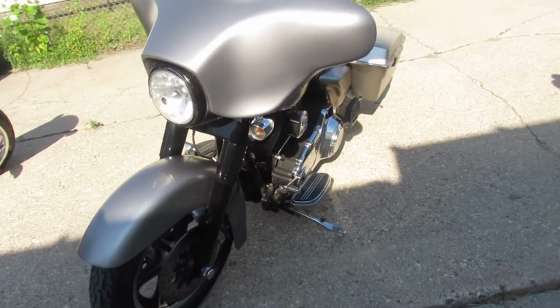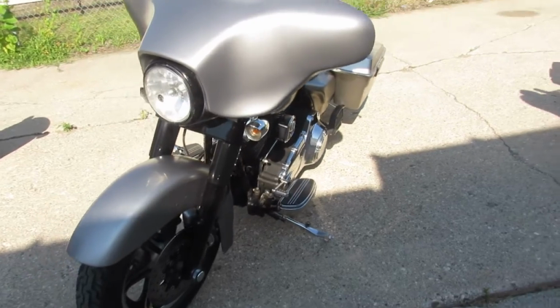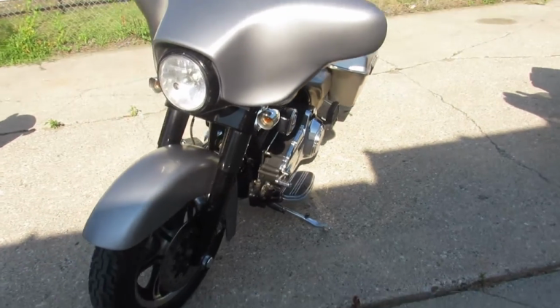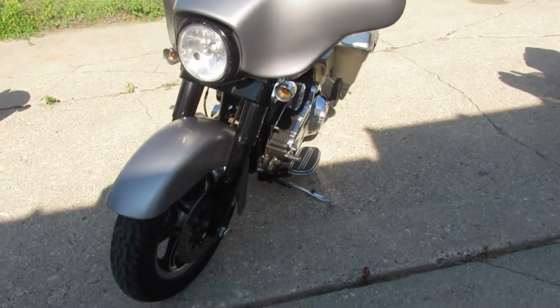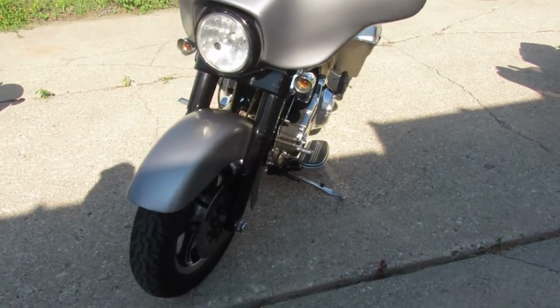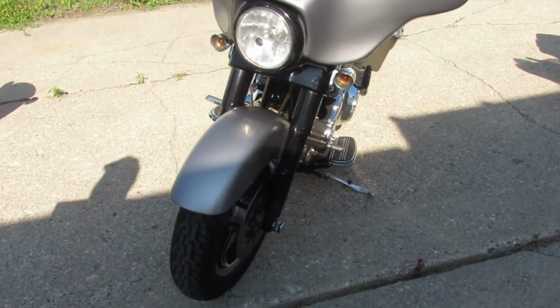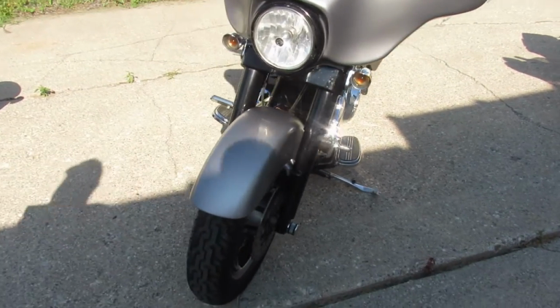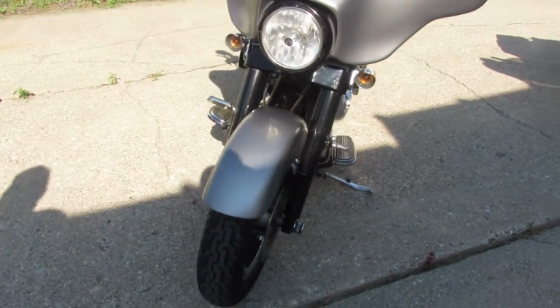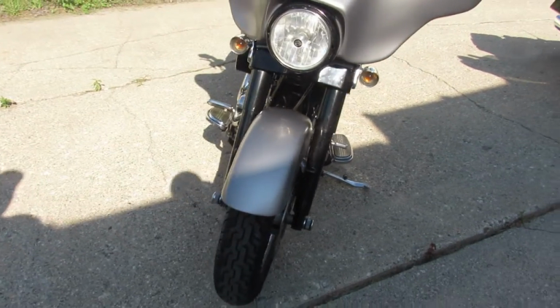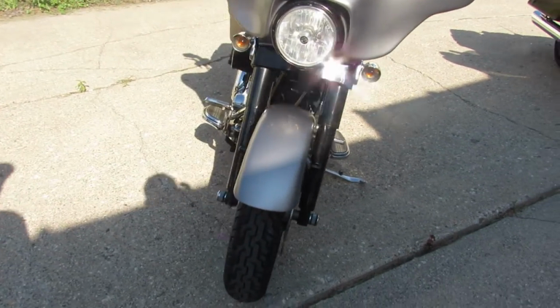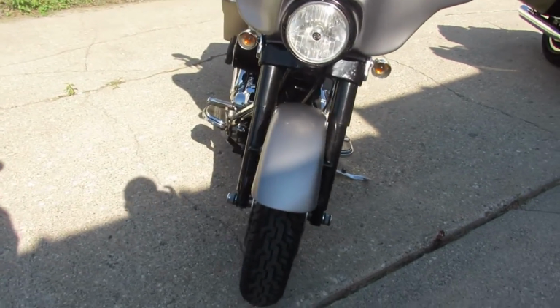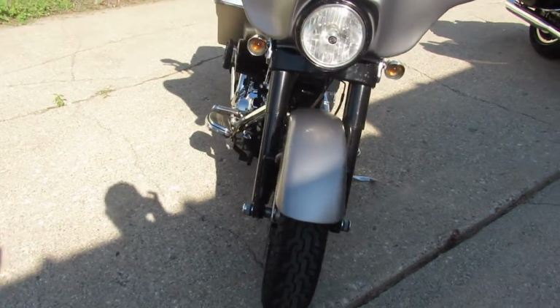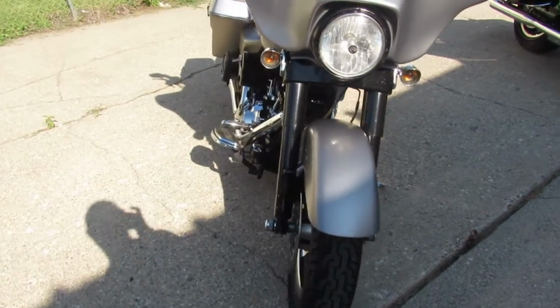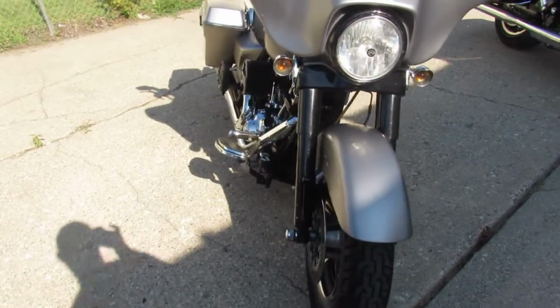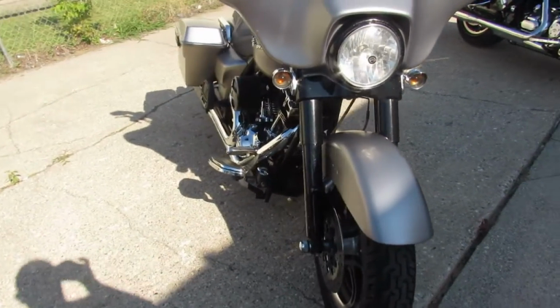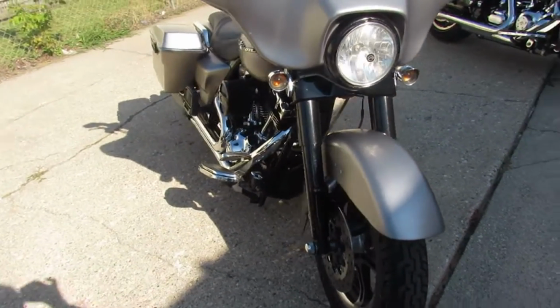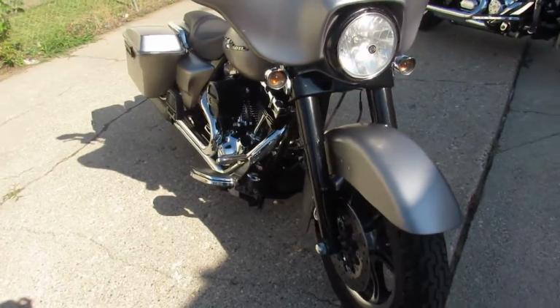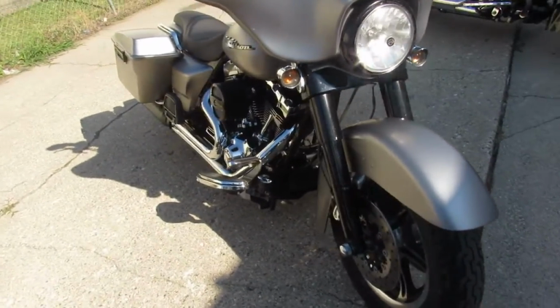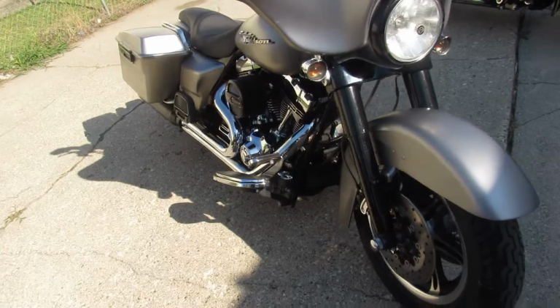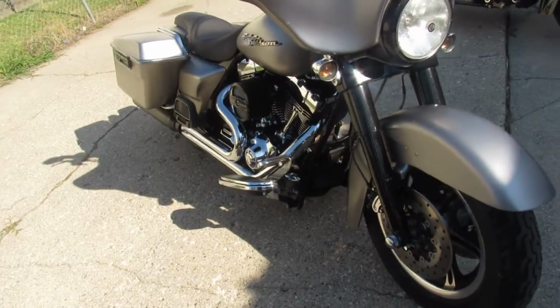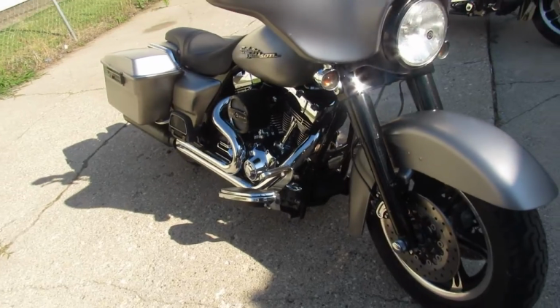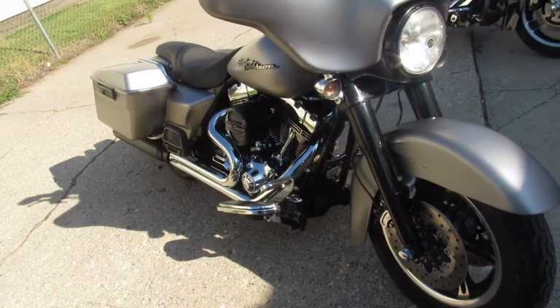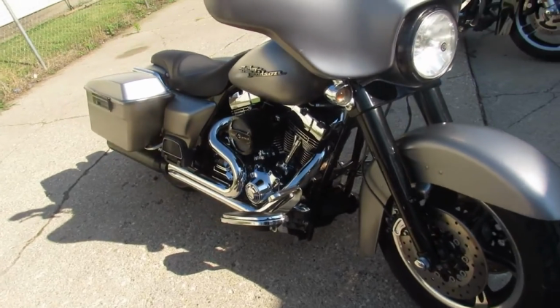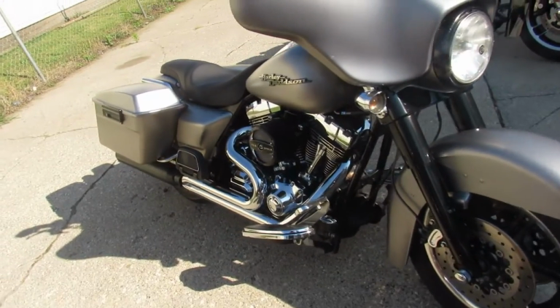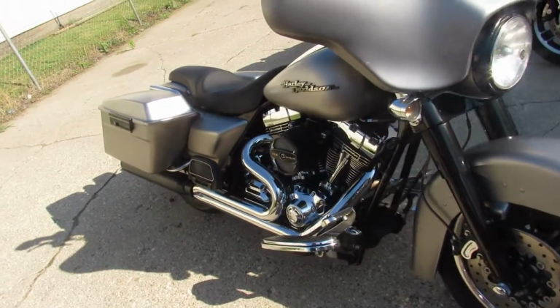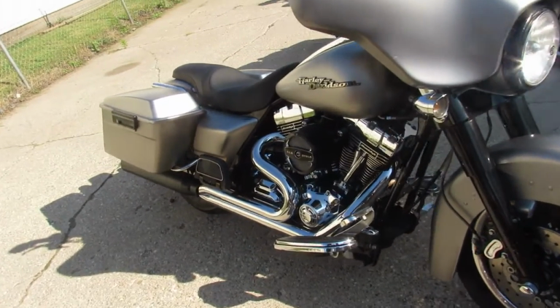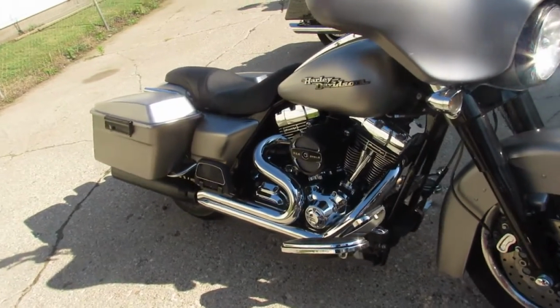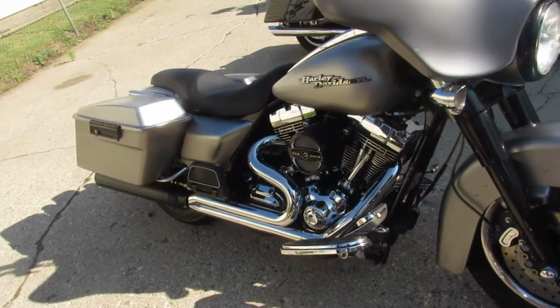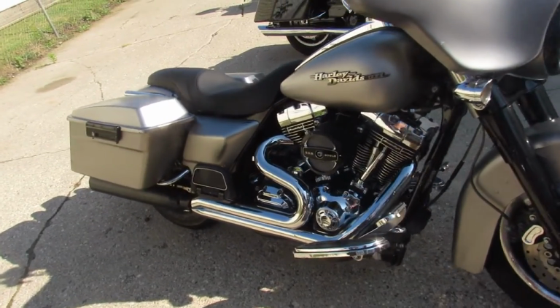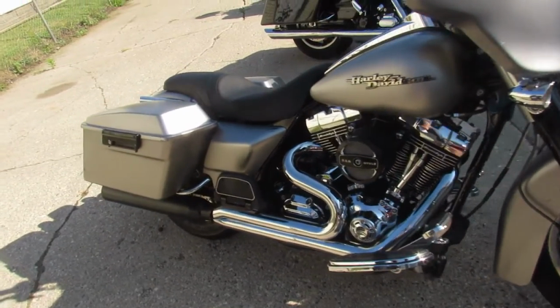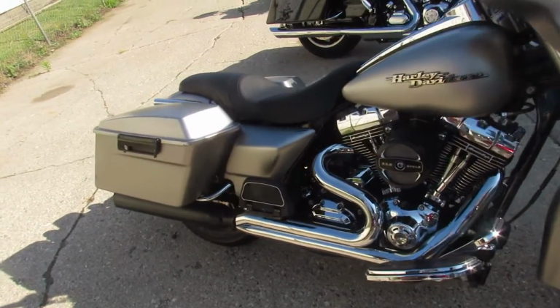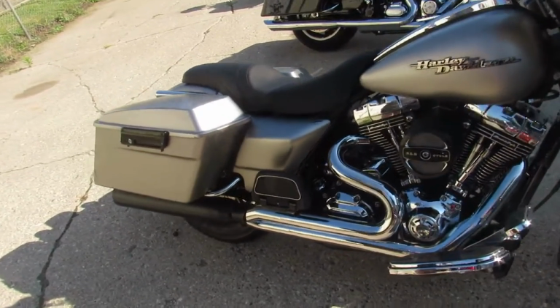Strong running Screaming Eagle Street Glide, guys. Give us a call. We'll get it done. It's 810-648-9500.